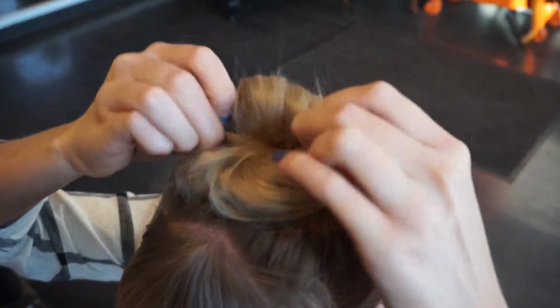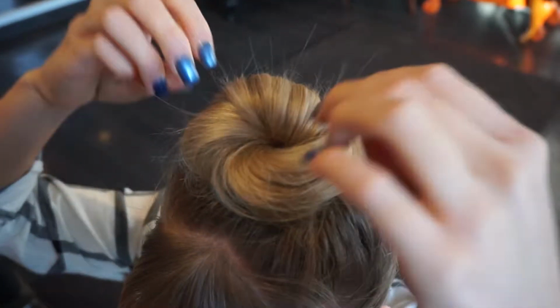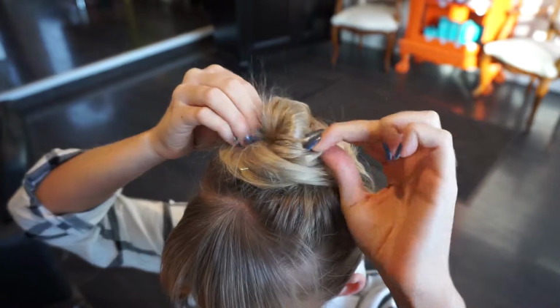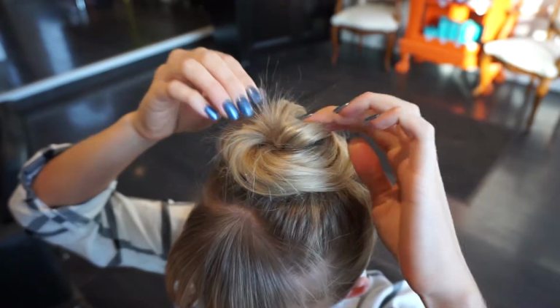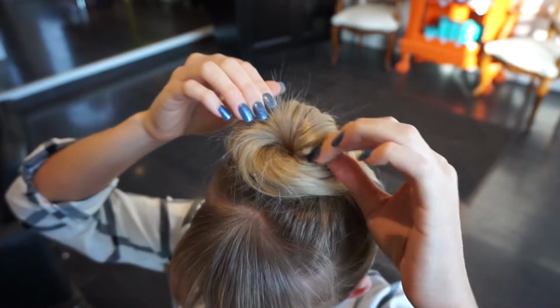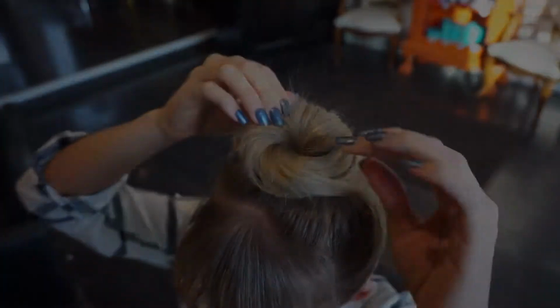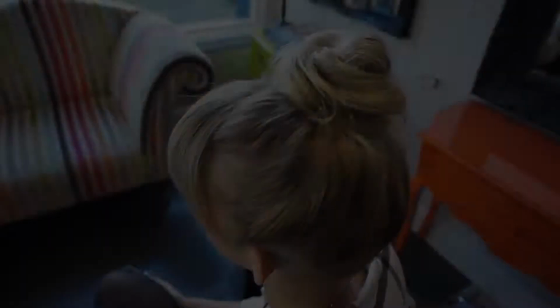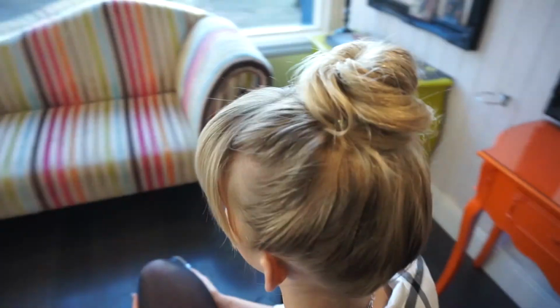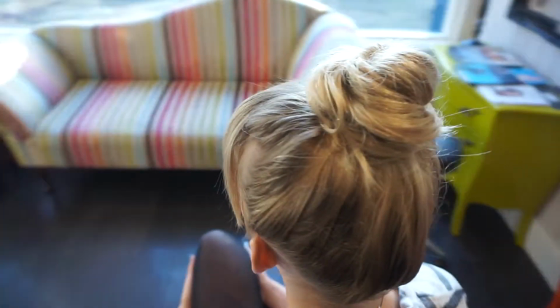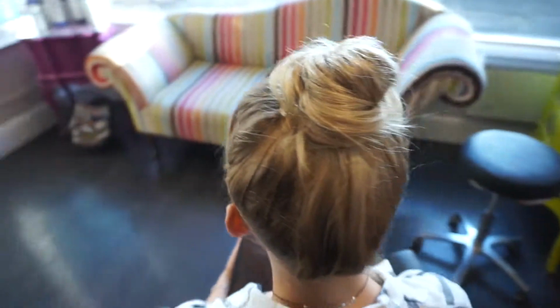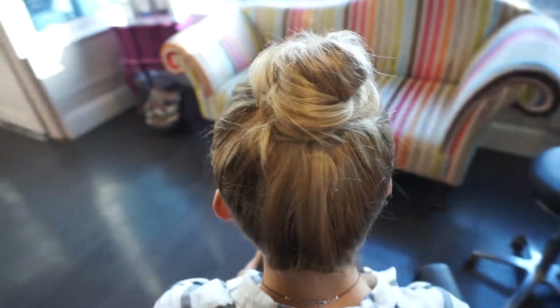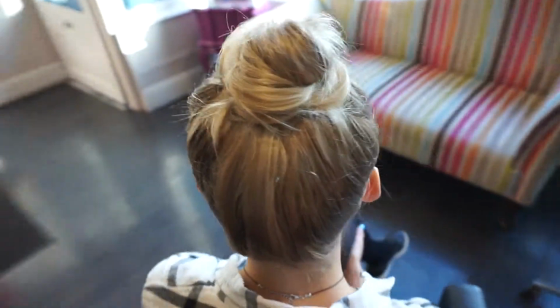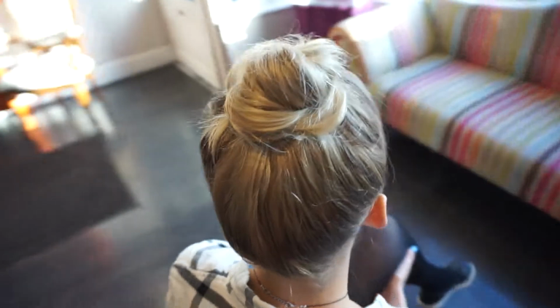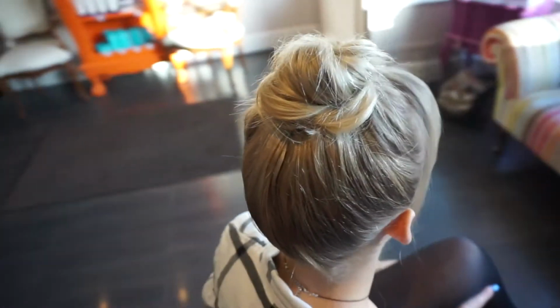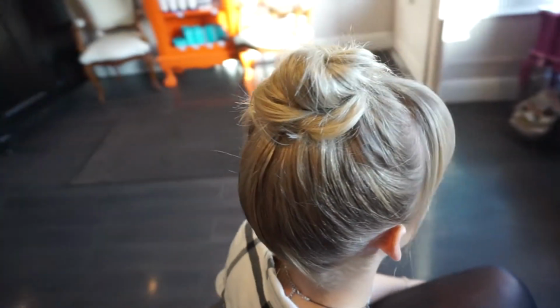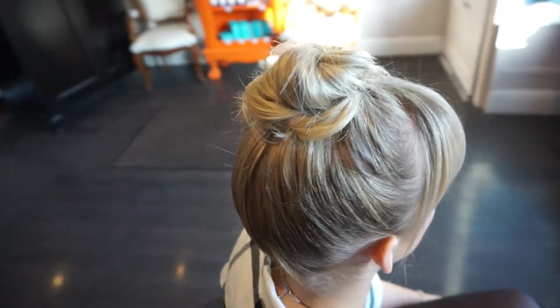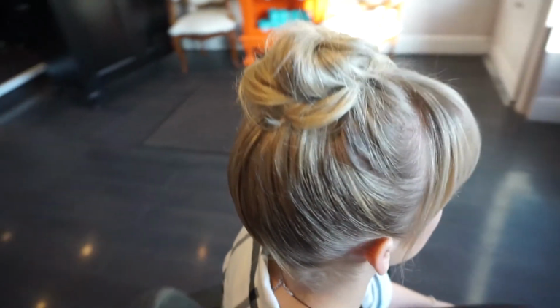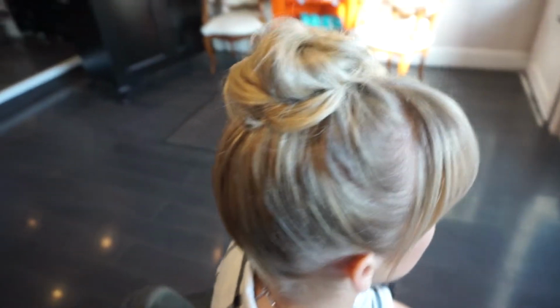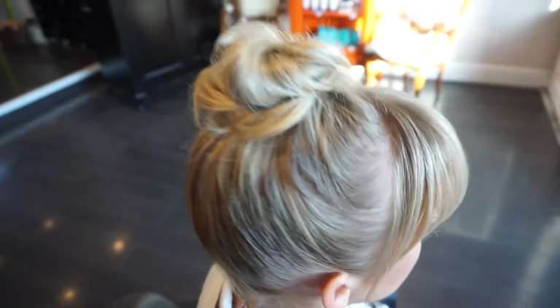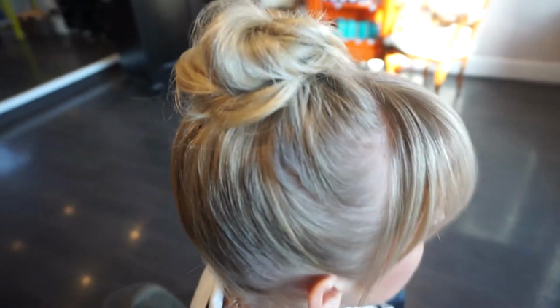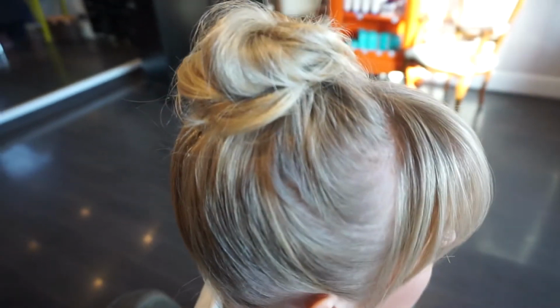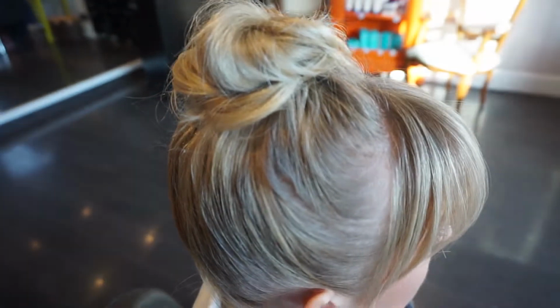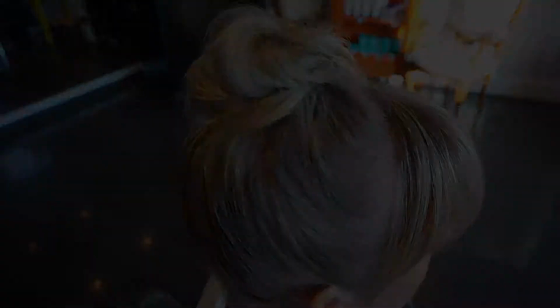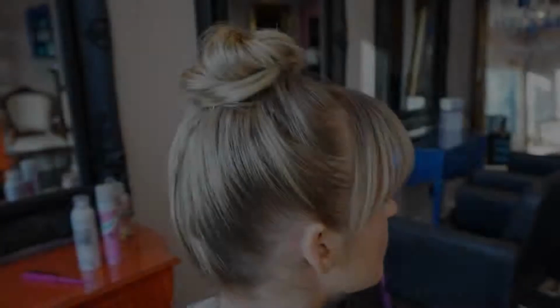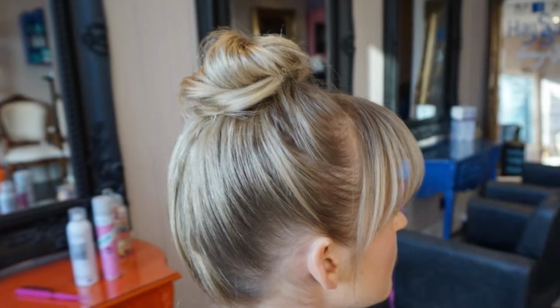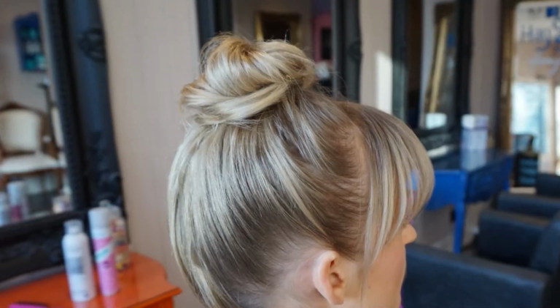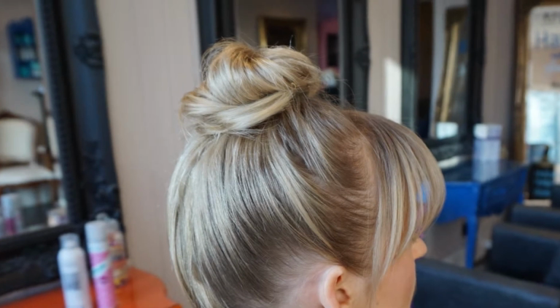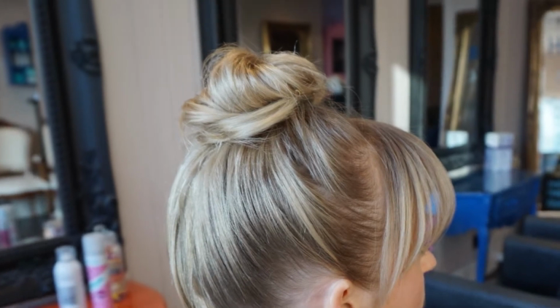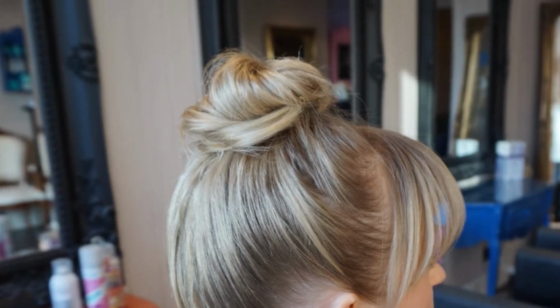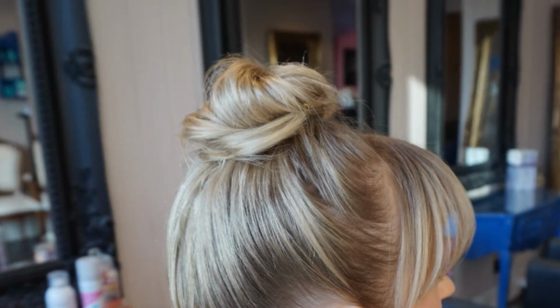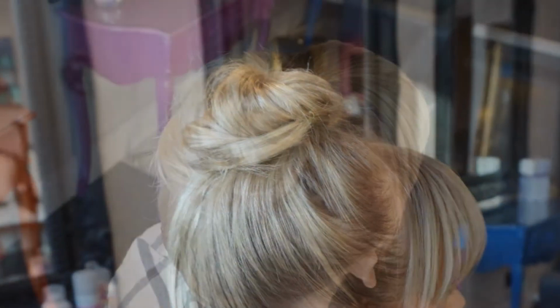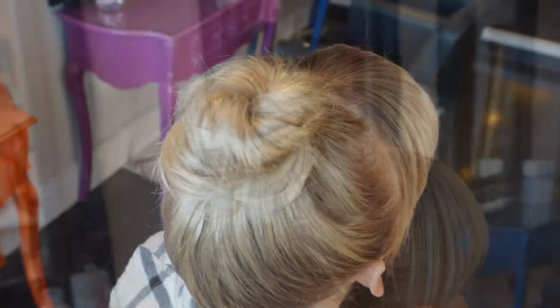Personalise your top knot by pulling gently. When you're happy with the shape, spray and secure into place. This top knot technique can be done on longer hair too, worn neat or messy.